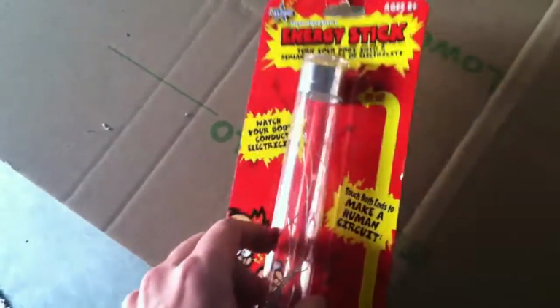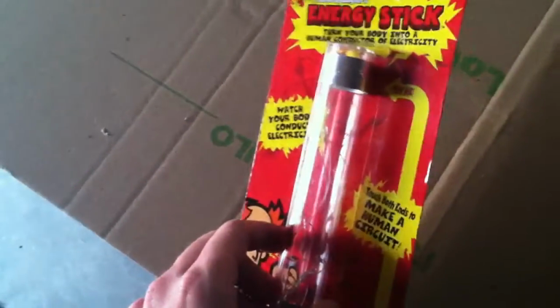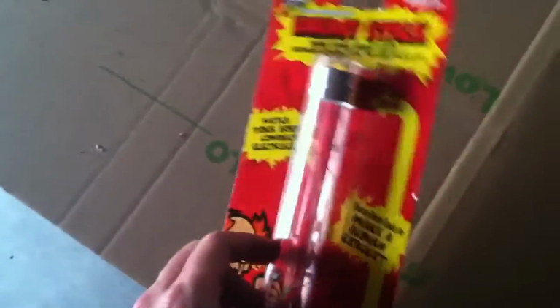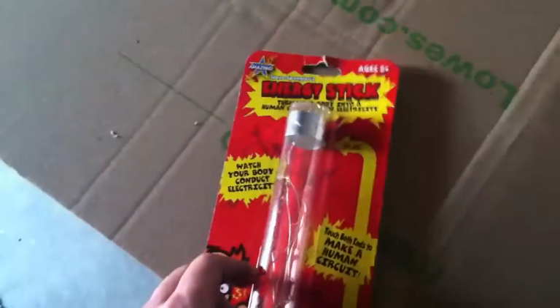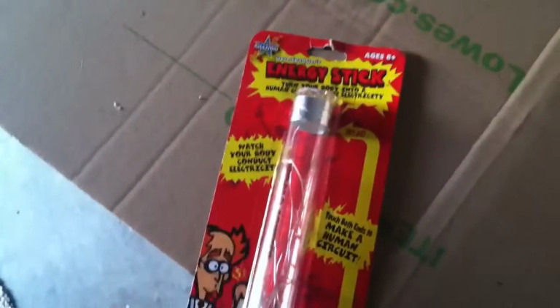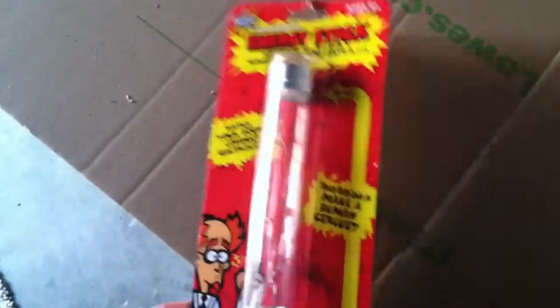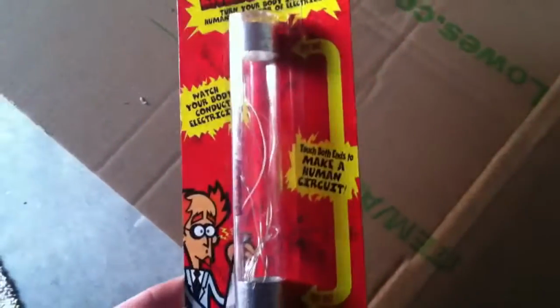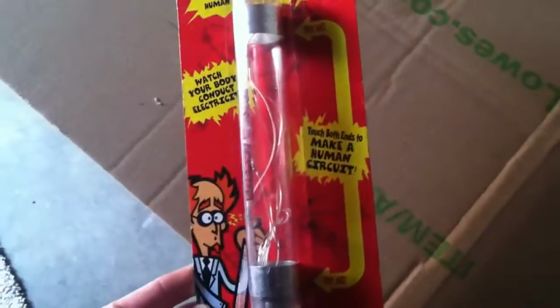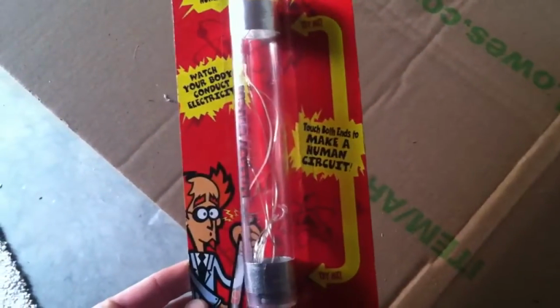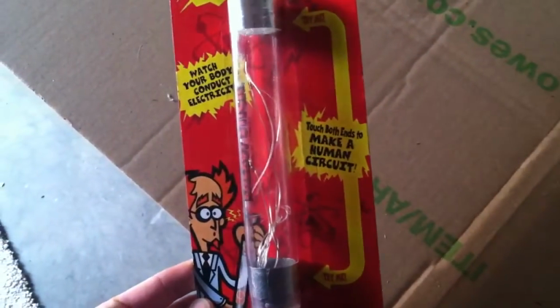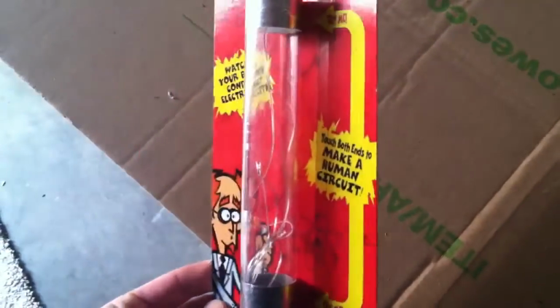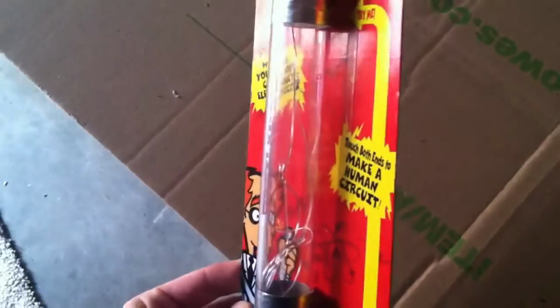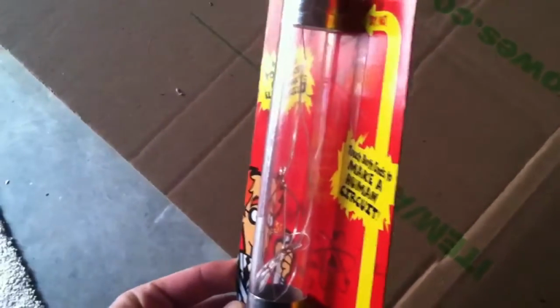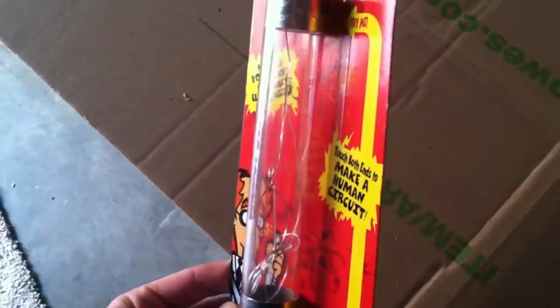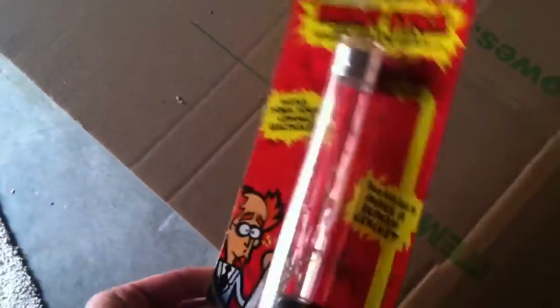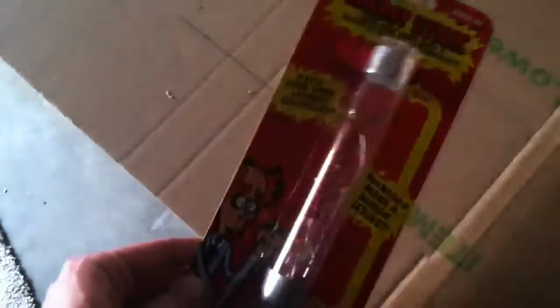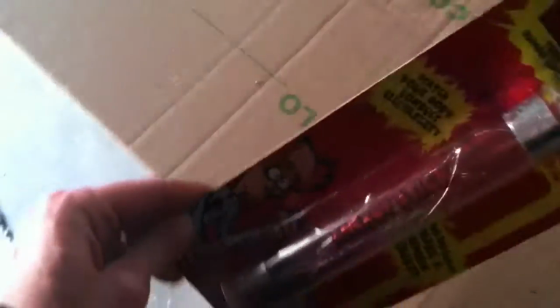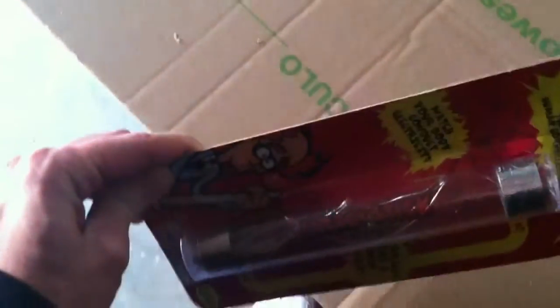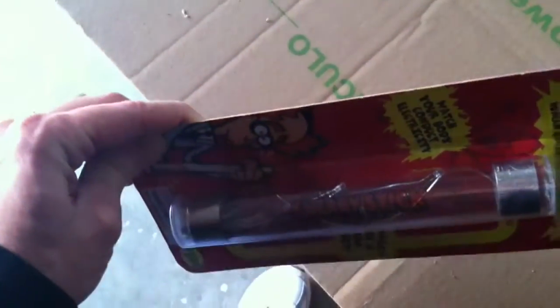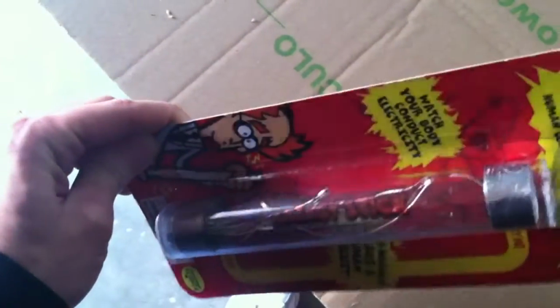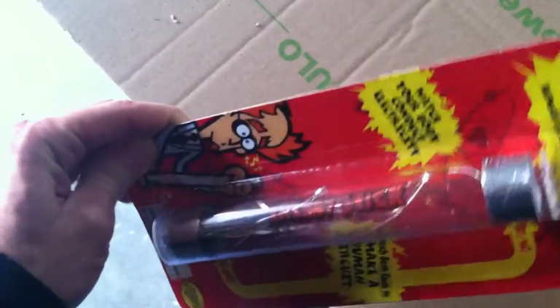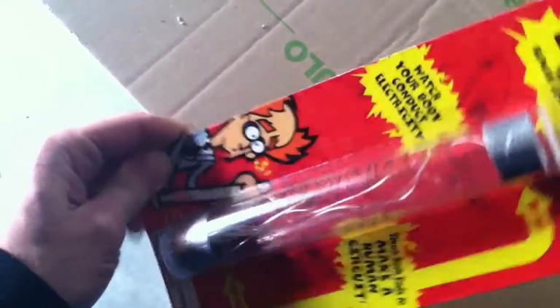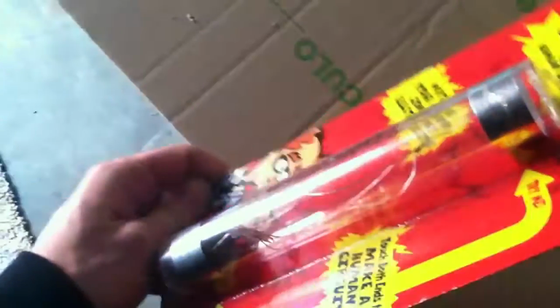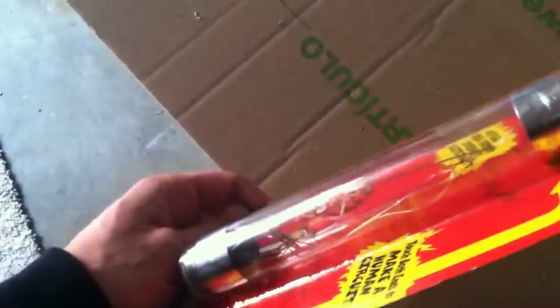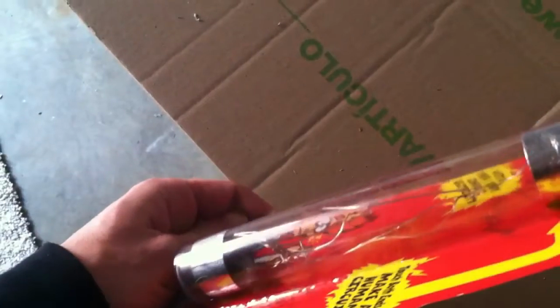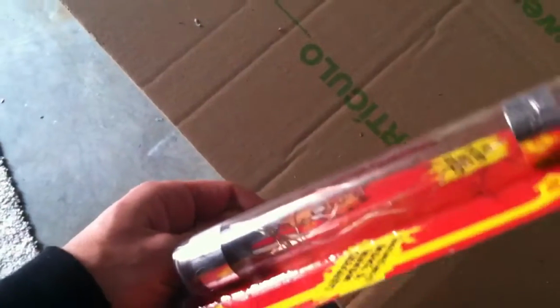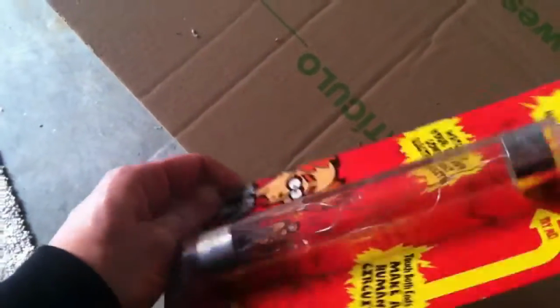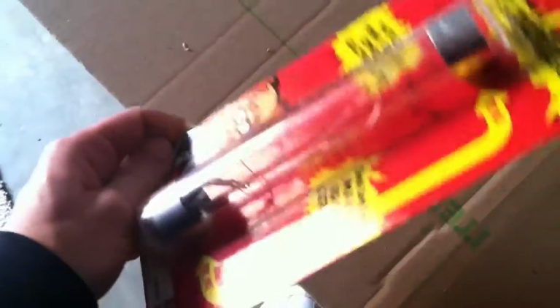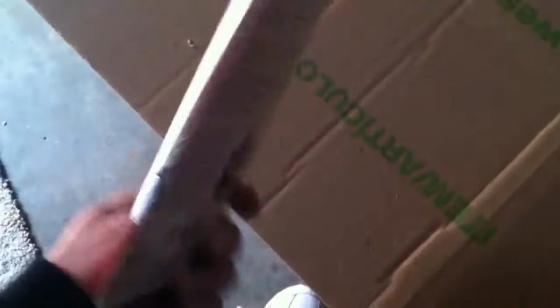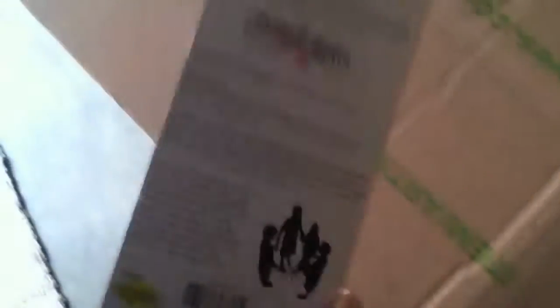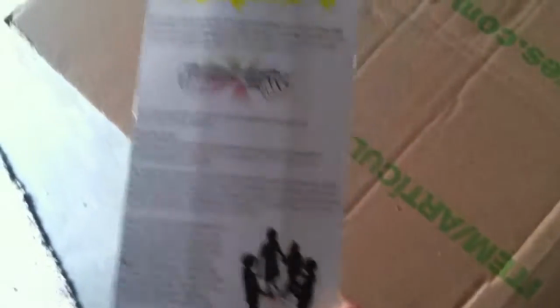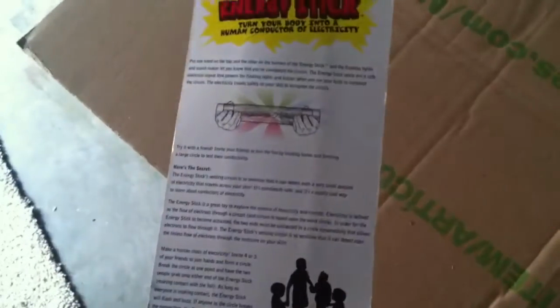I got this for about five bucks at a Cracker Barrel and I thought it would be cool to show. It's definitely something you need to get for your kids to show how electricity works — it's a neat little science trick.